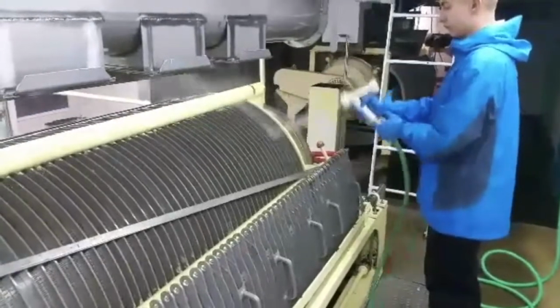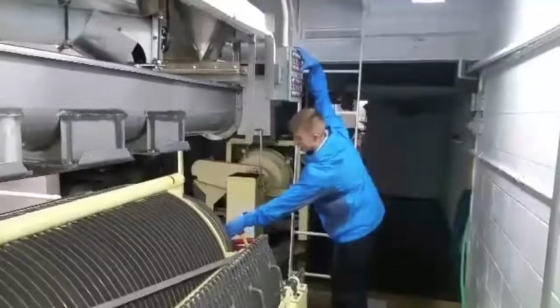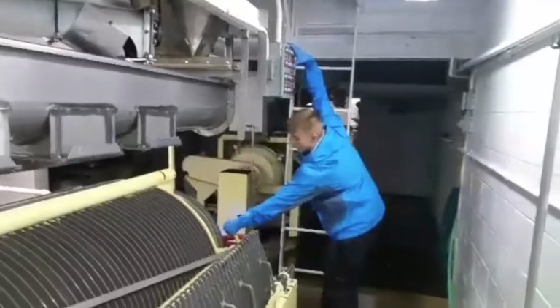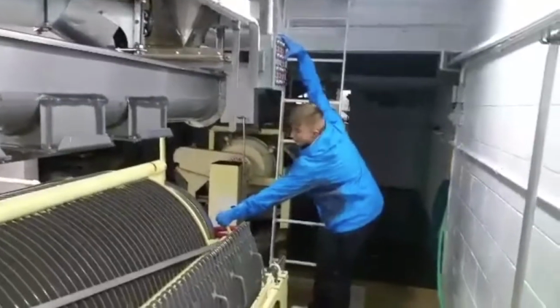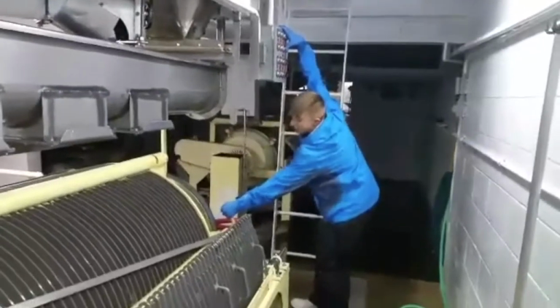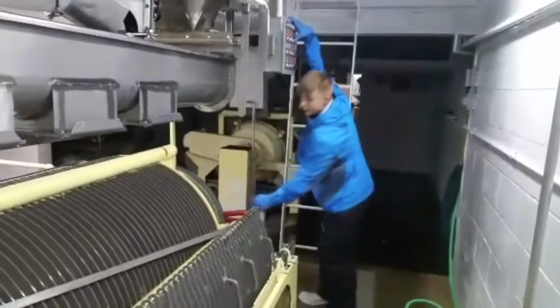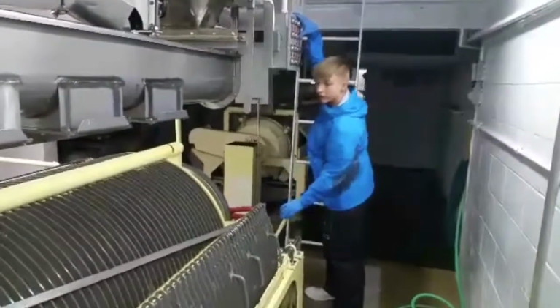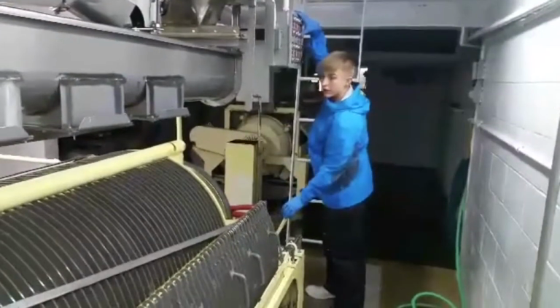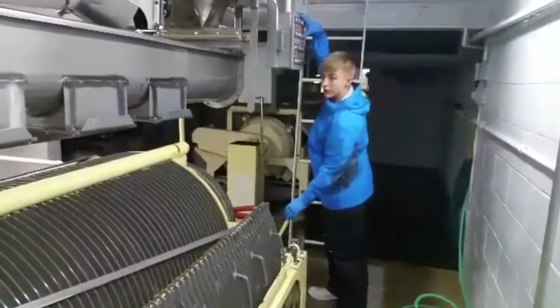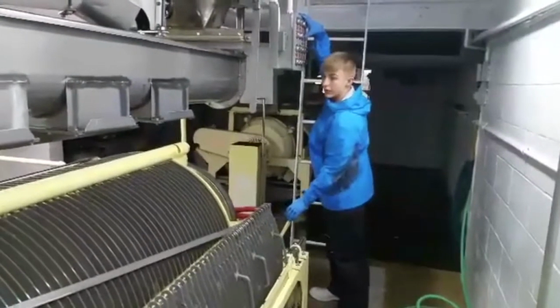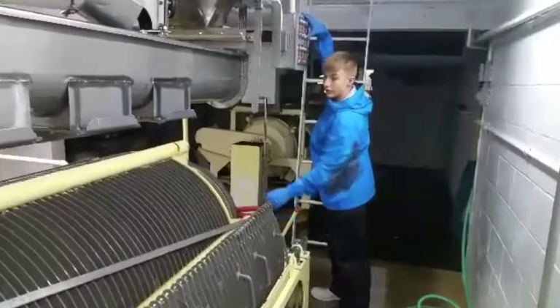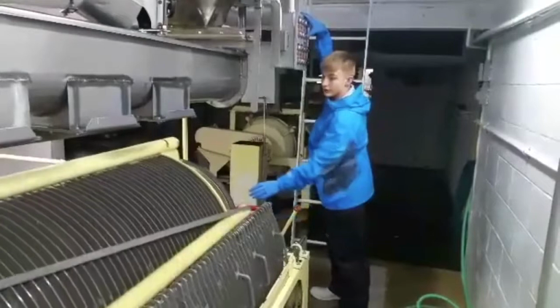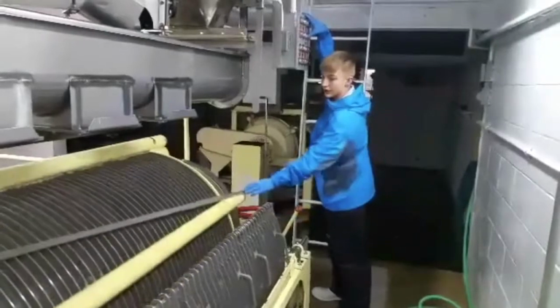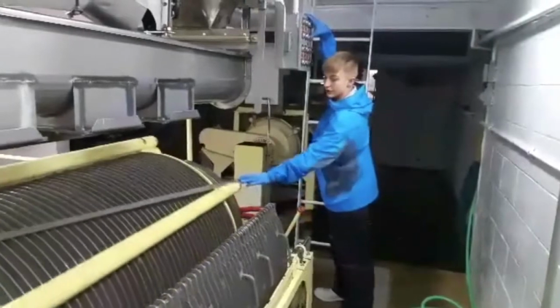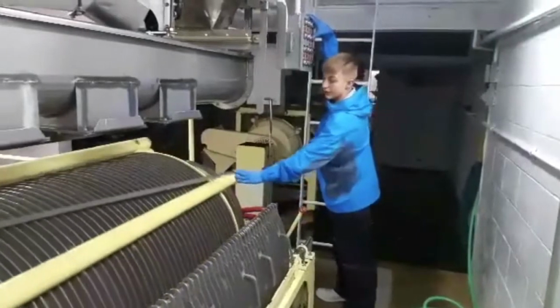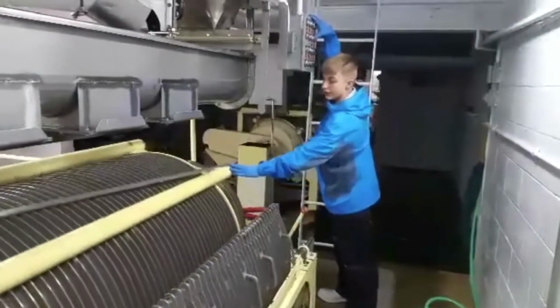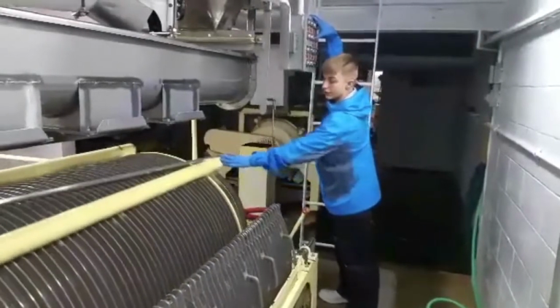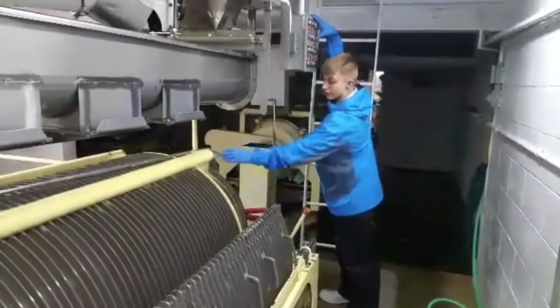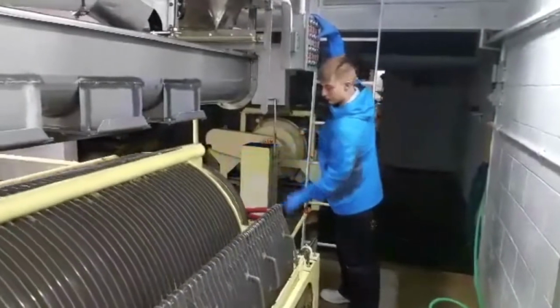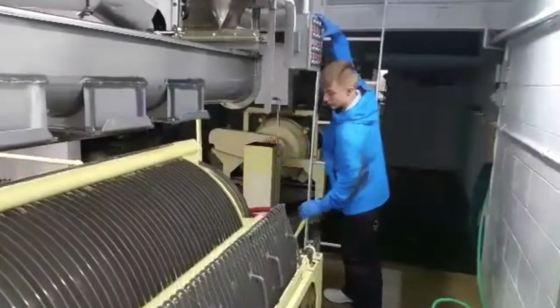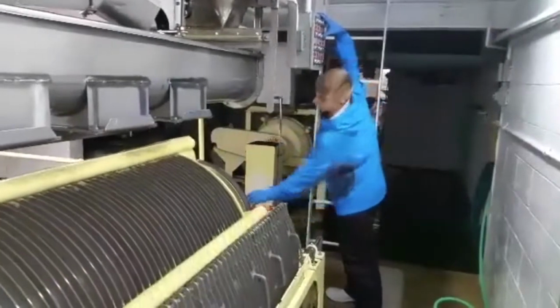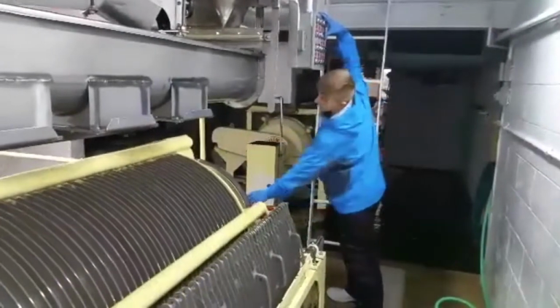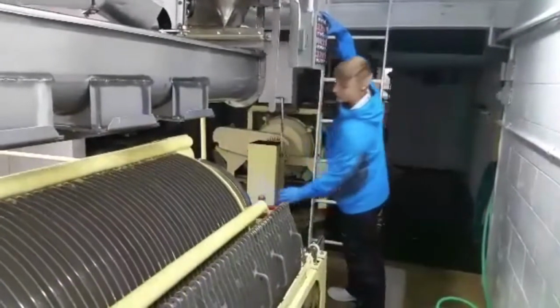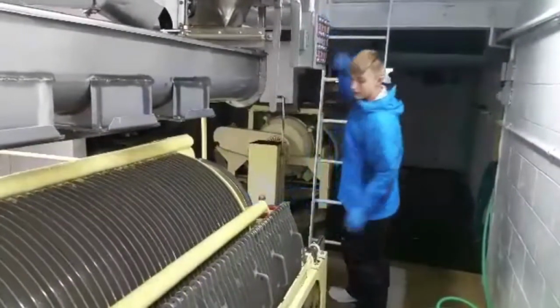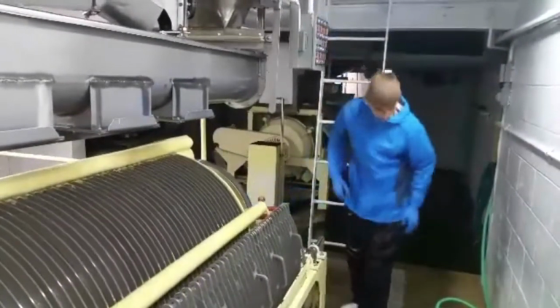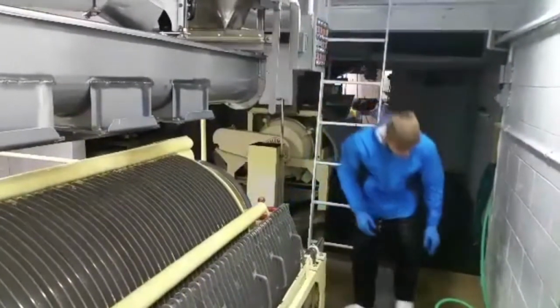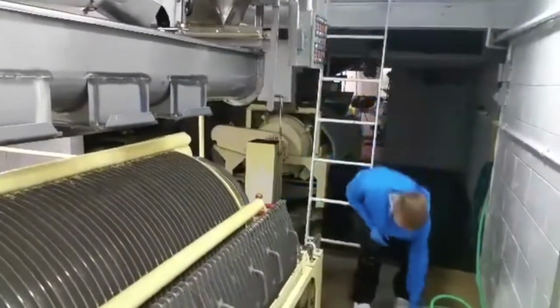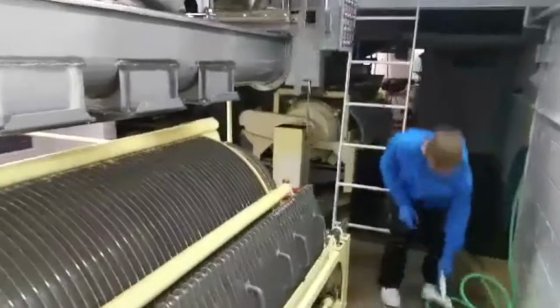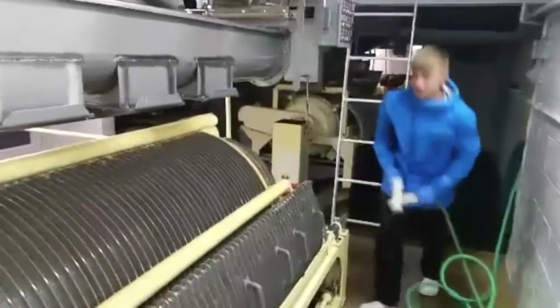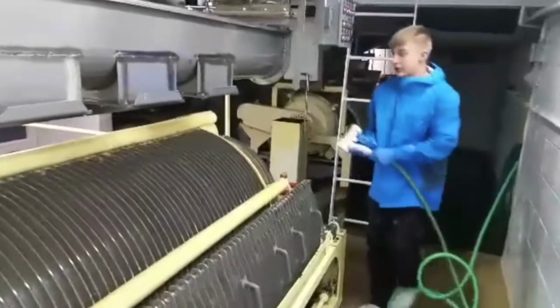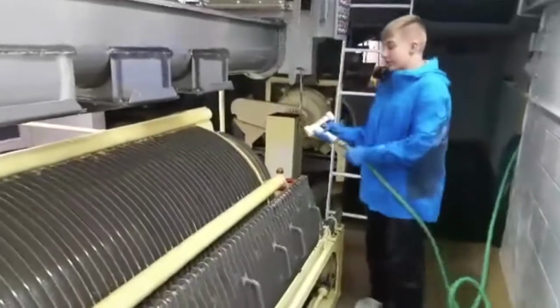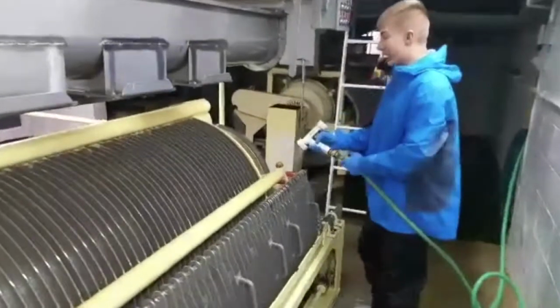Unbreak it again. Now we're on to section 3 right here. You want to break it and clean all this off.